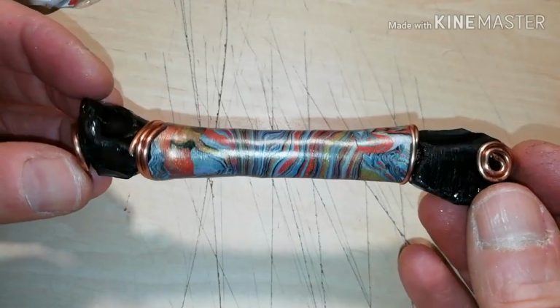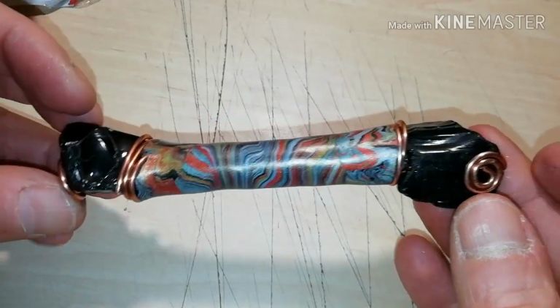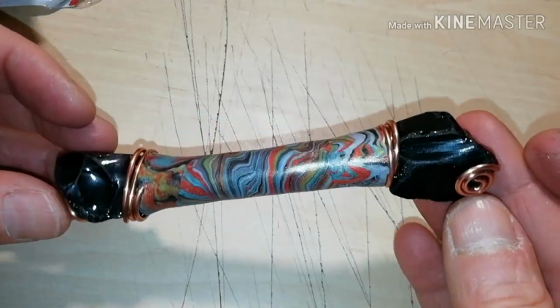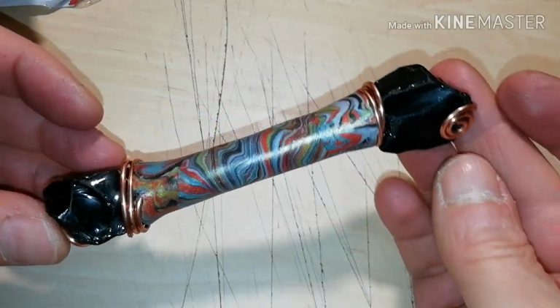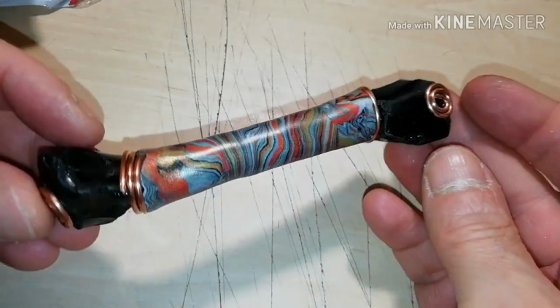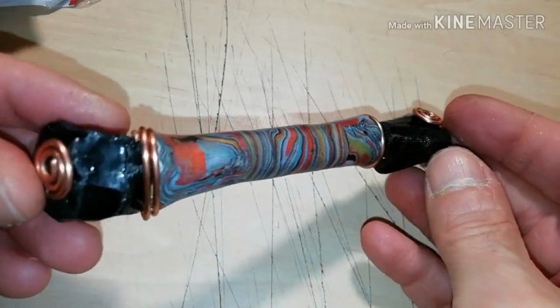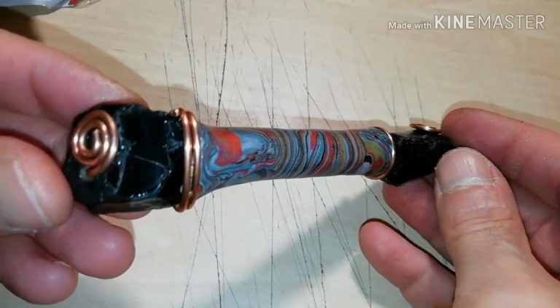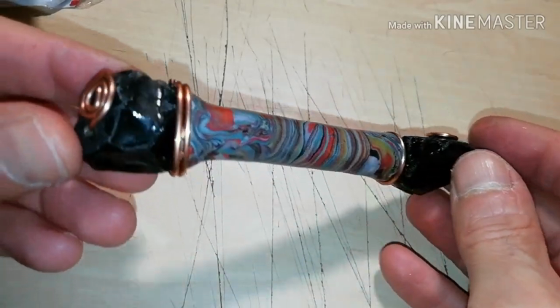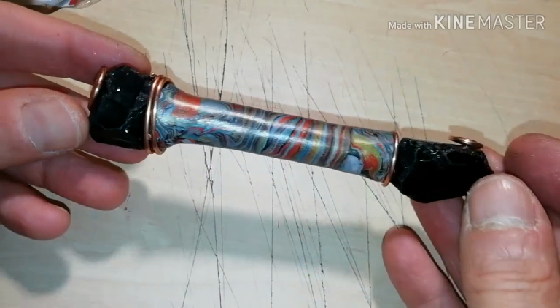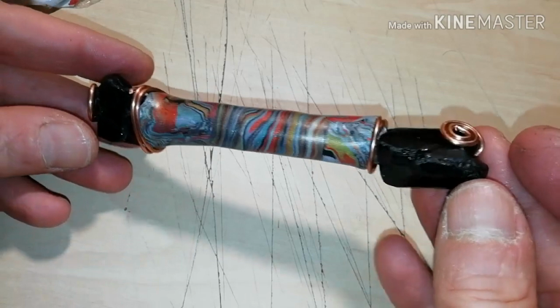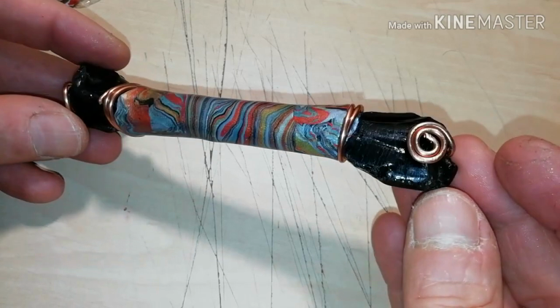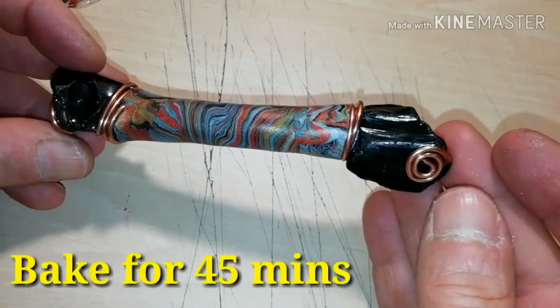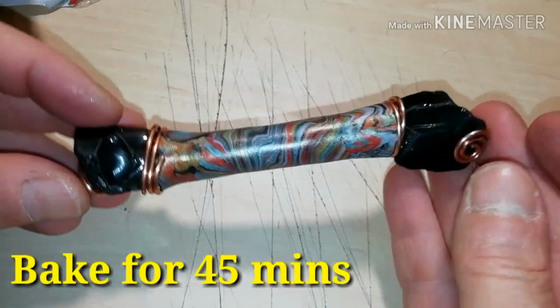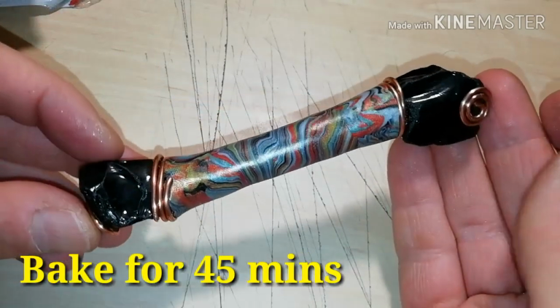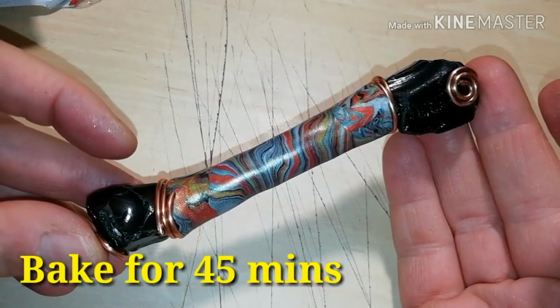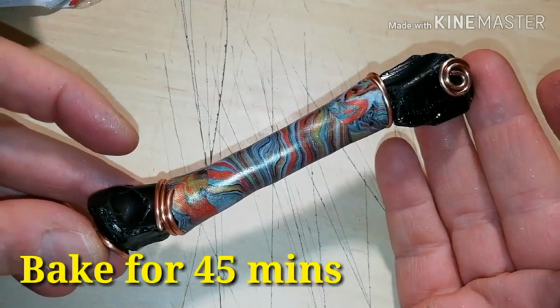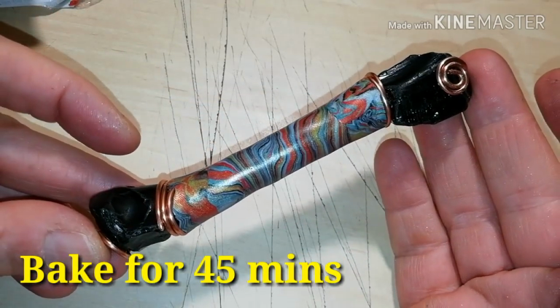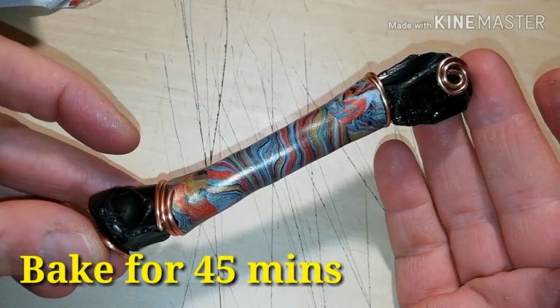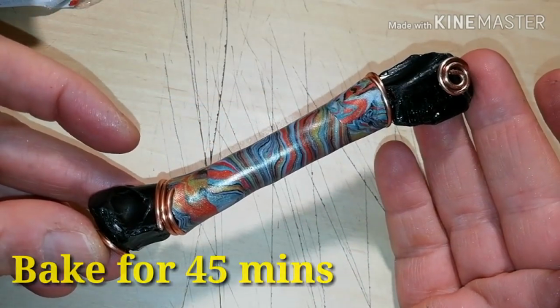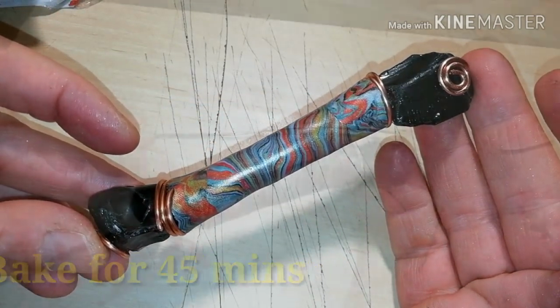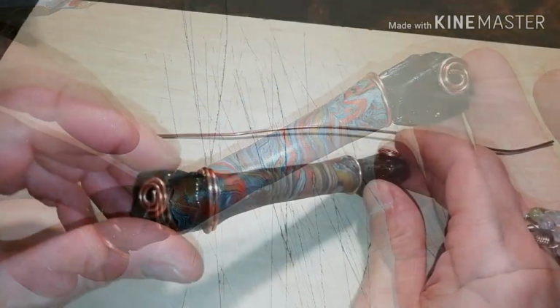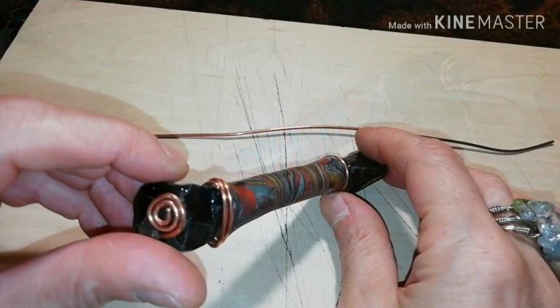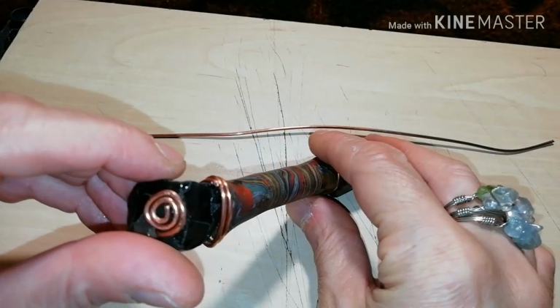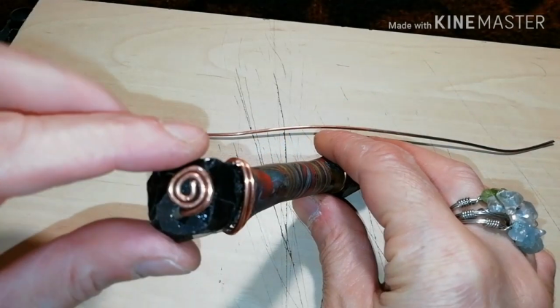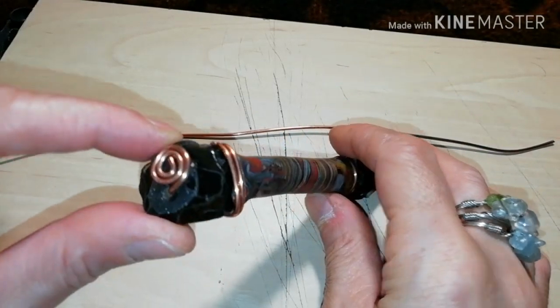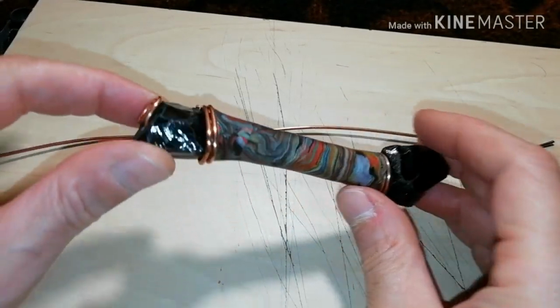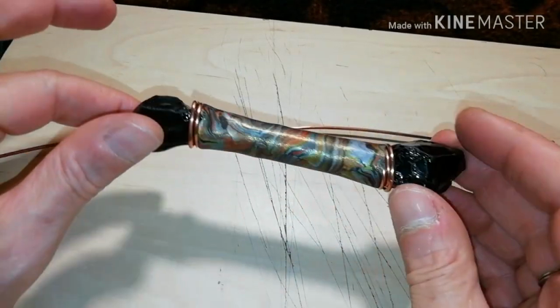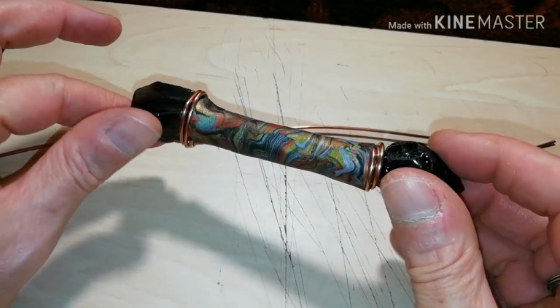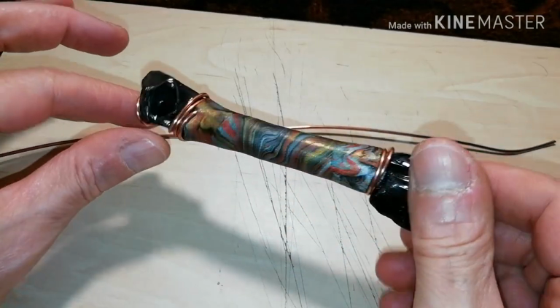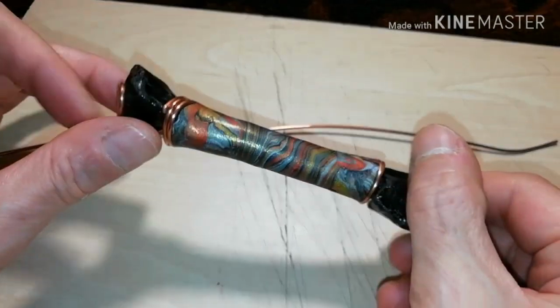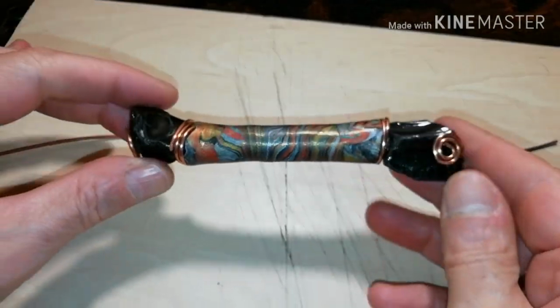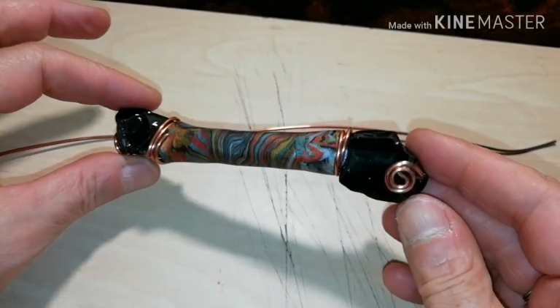Check that it is smooth and even all around, and then take it to the oven. Now that it is cured and cold,